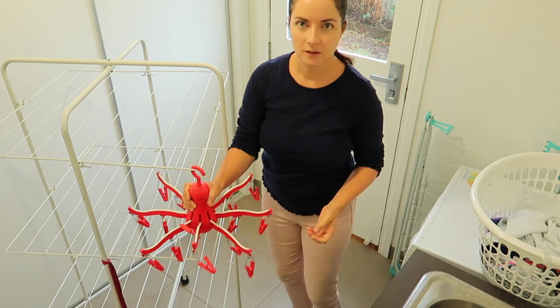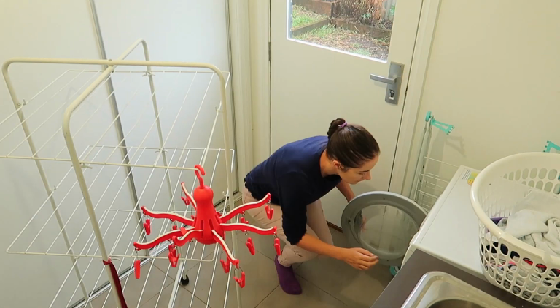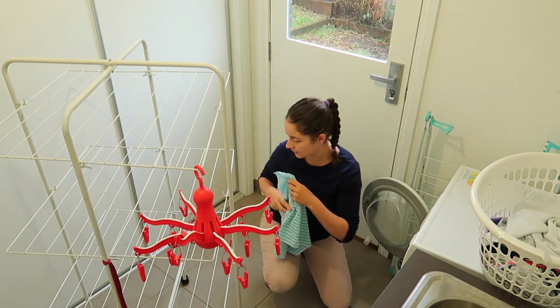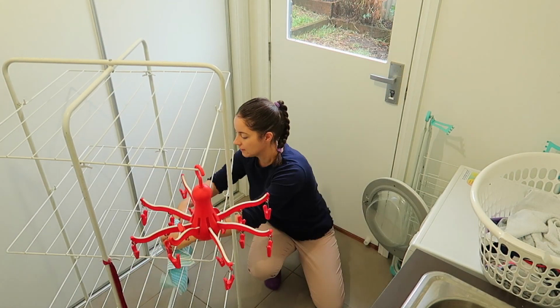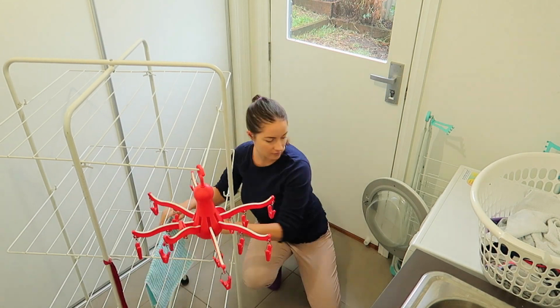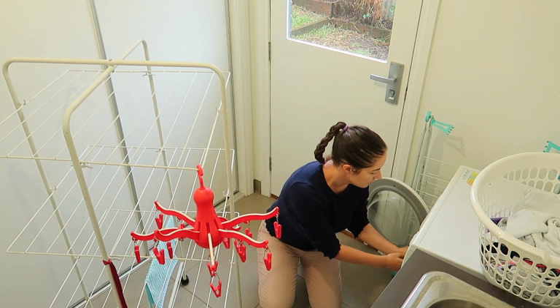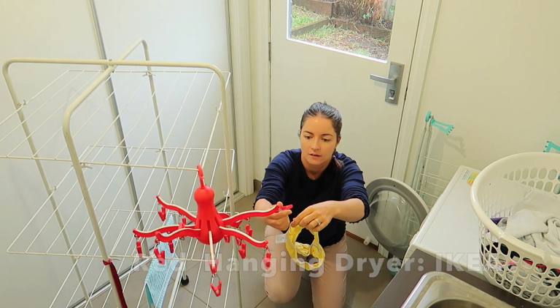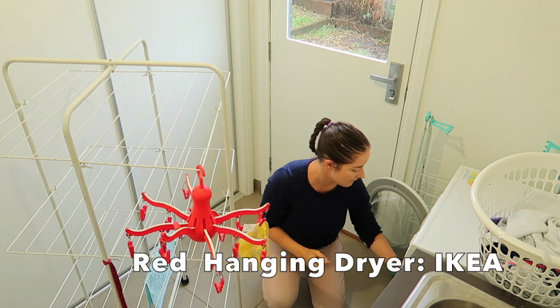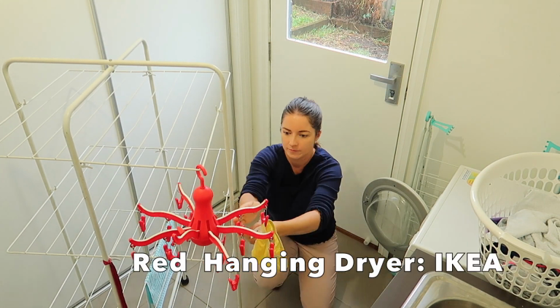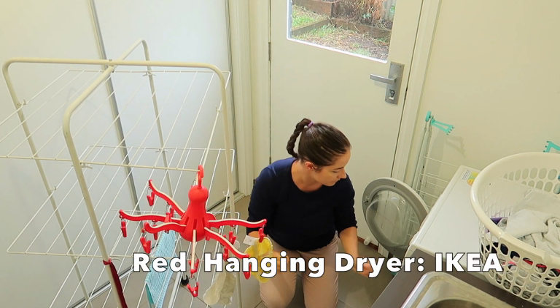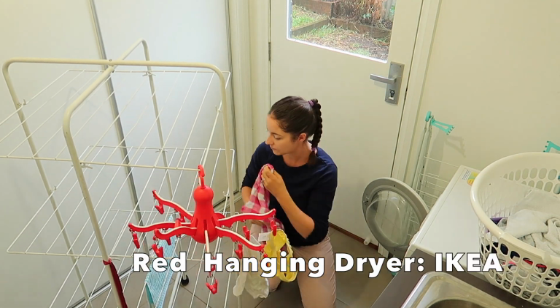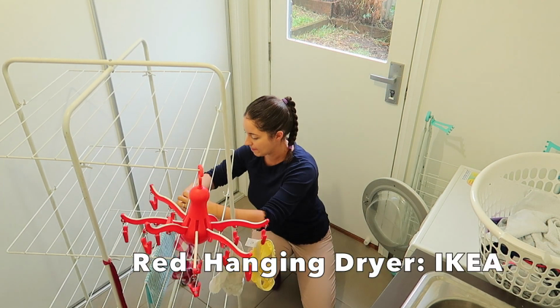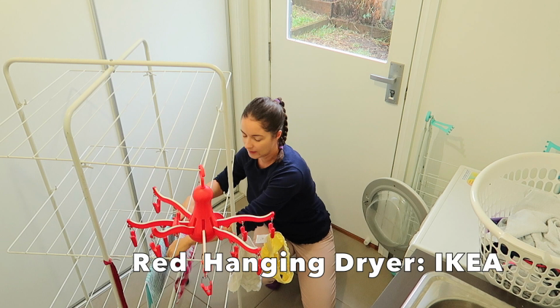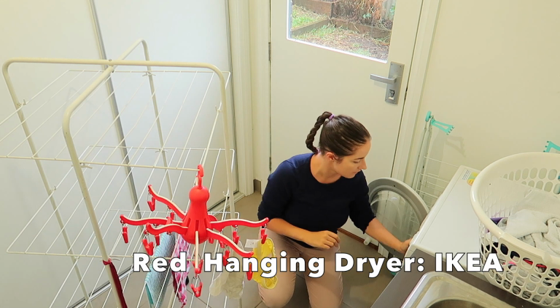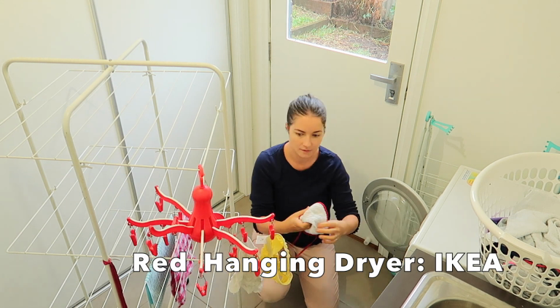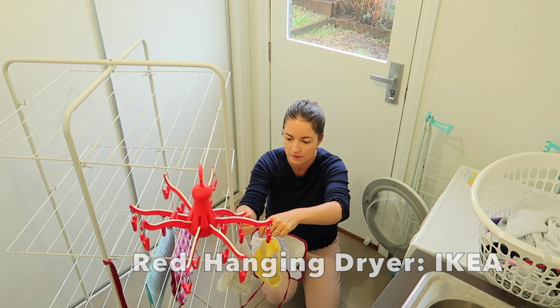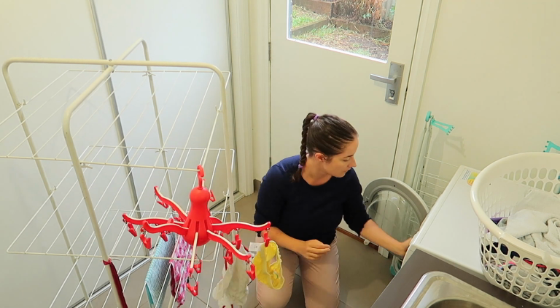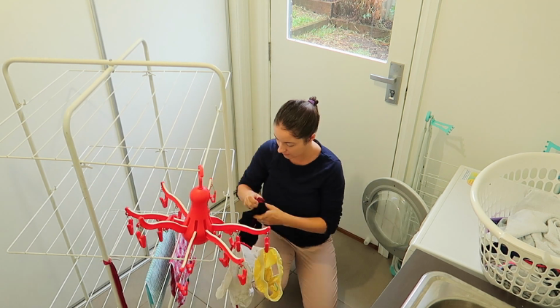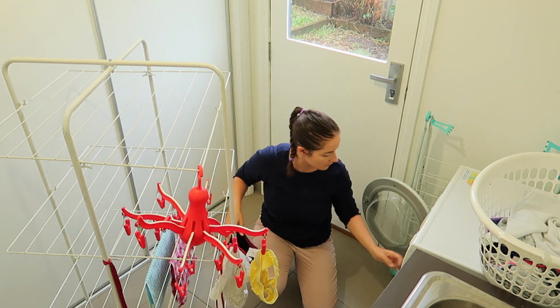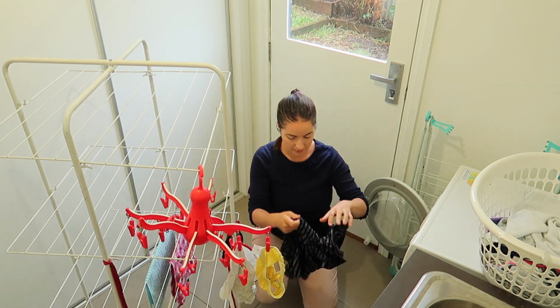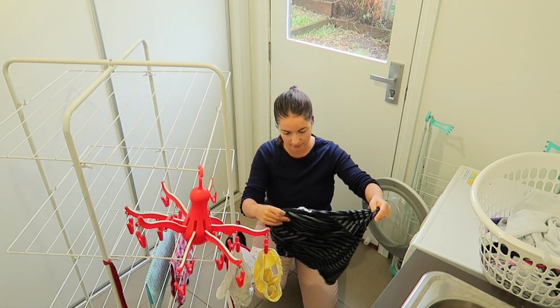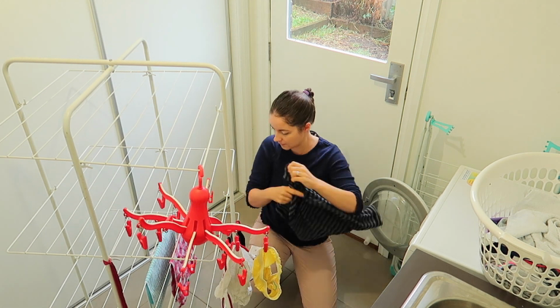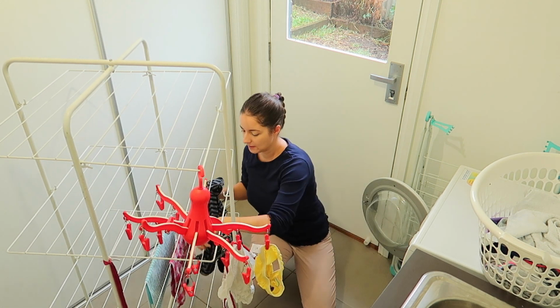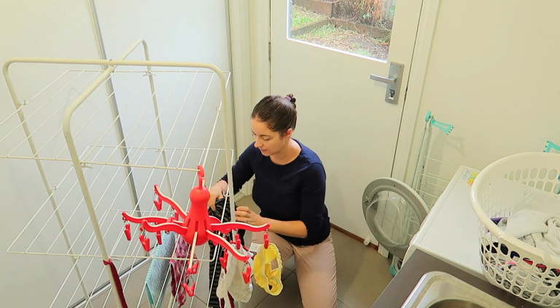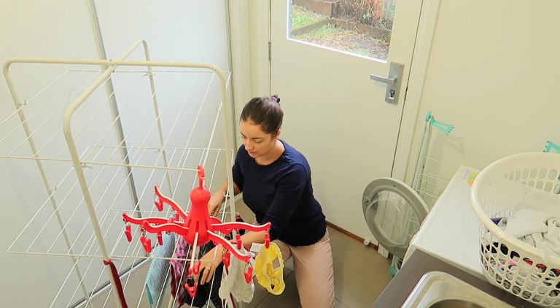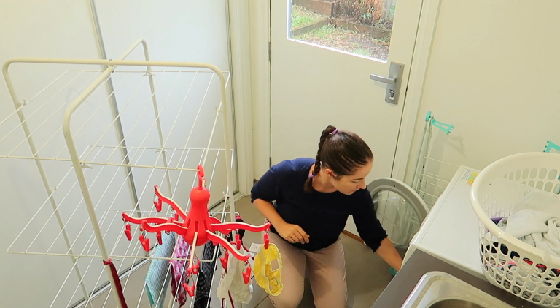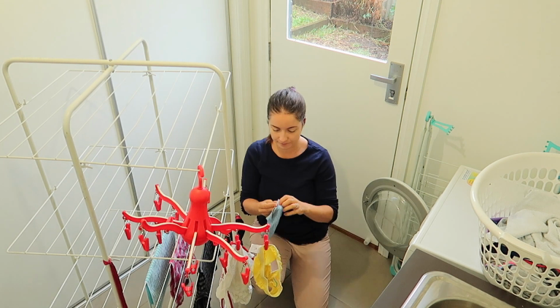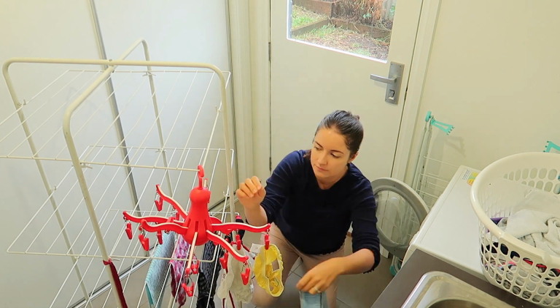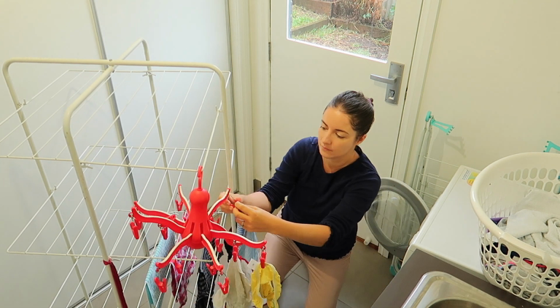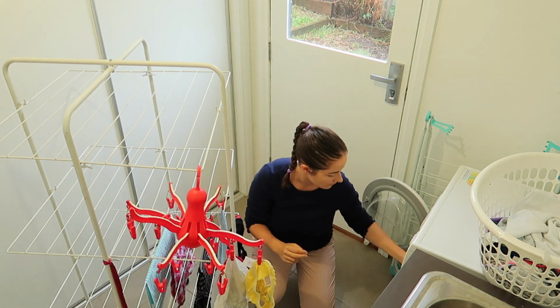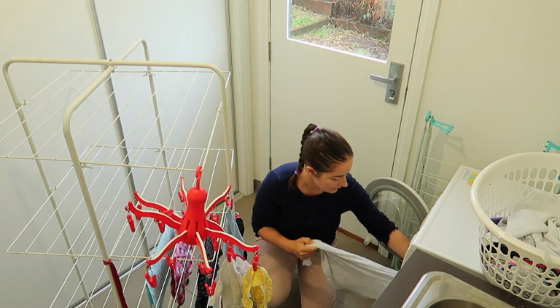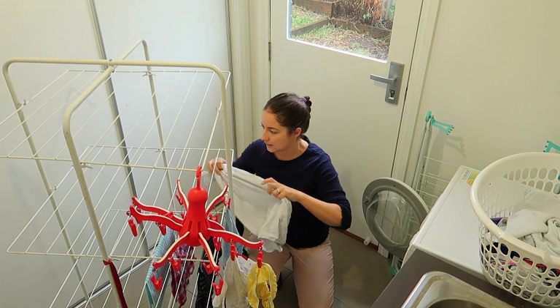Hey guys, this is my first ever all-day clean with me. This was a Thursday — I caught up with a friend in the morning and then we had our regular playdate in the afternoon, so I didn't do a heap of cleaning, but I hope this gives you some motivation.